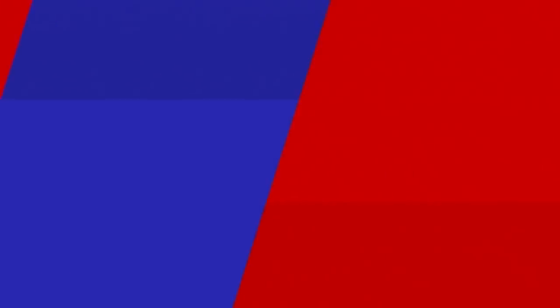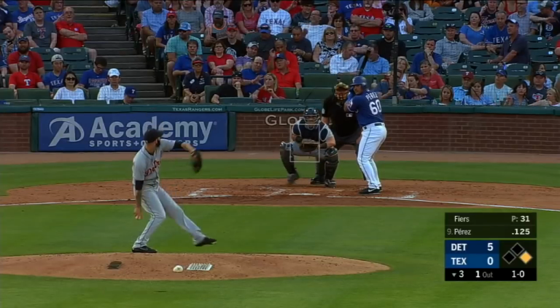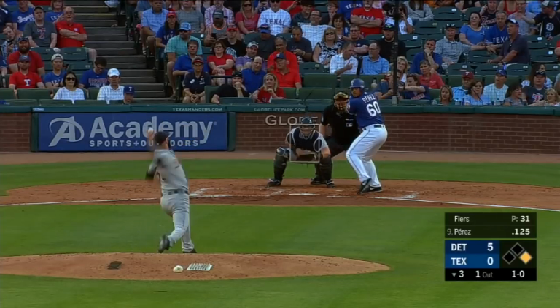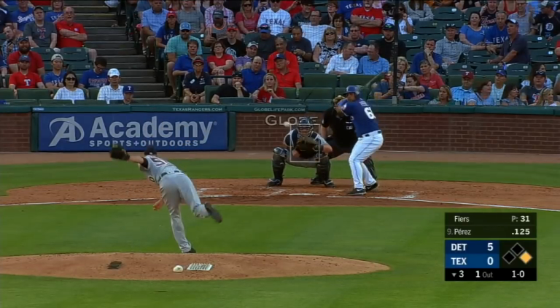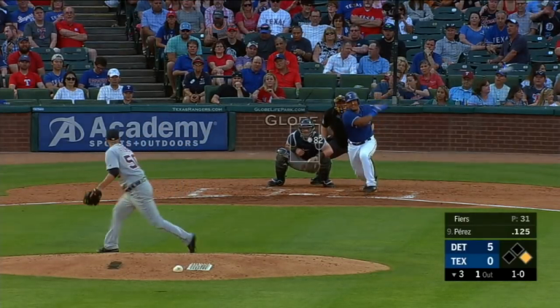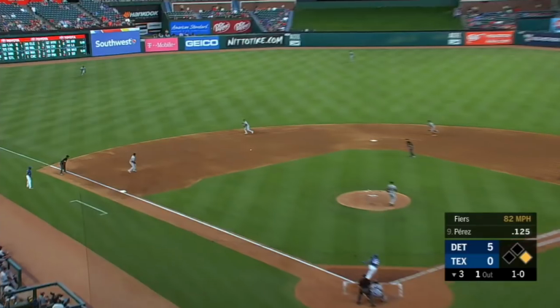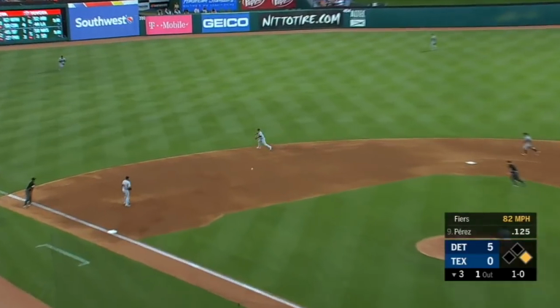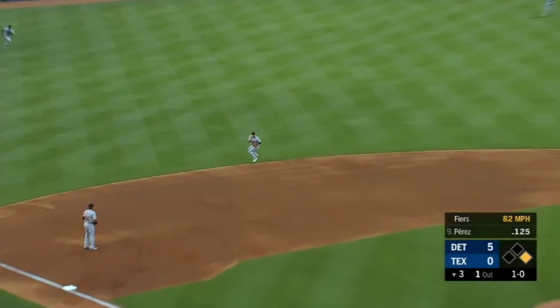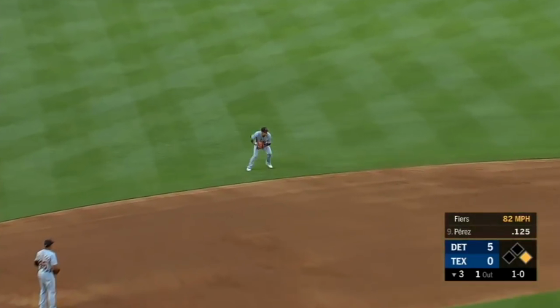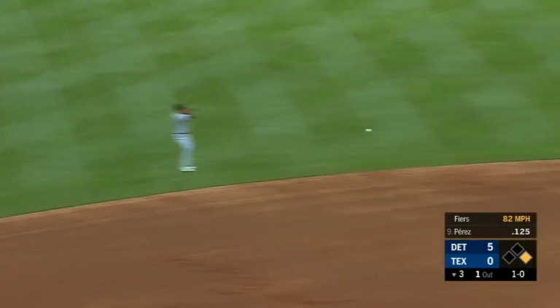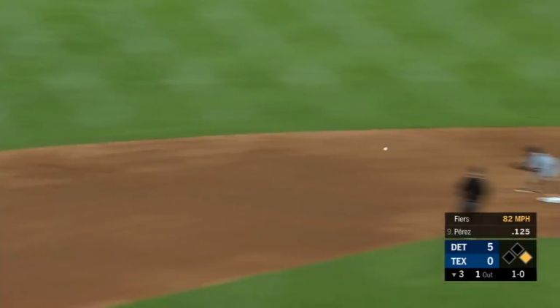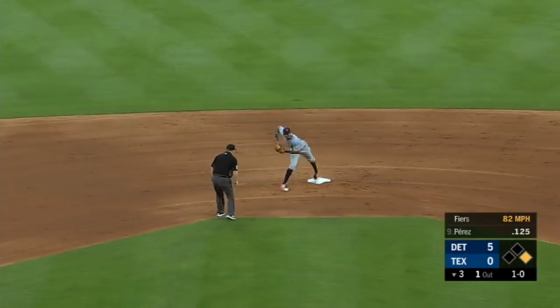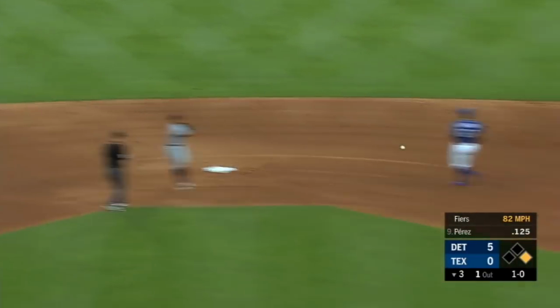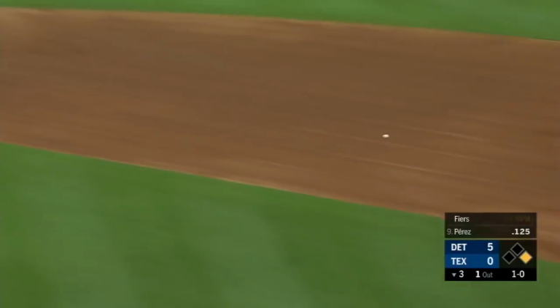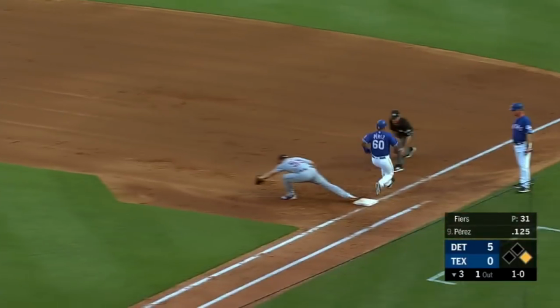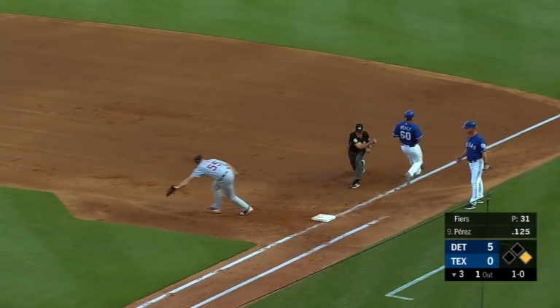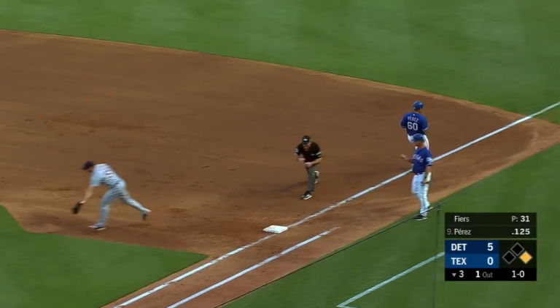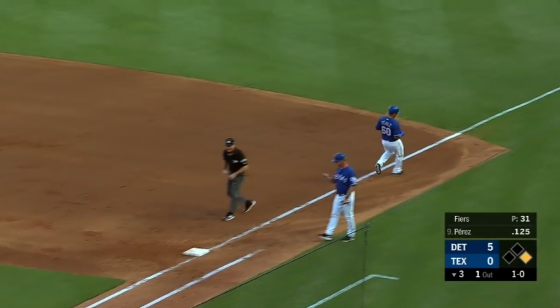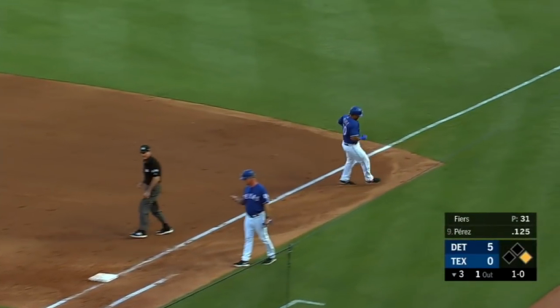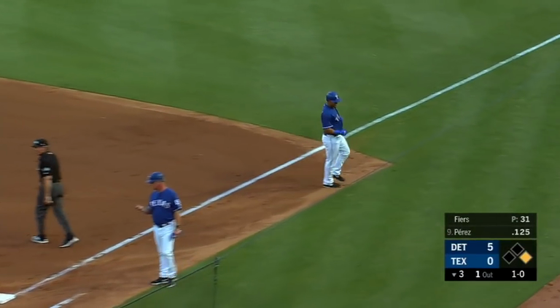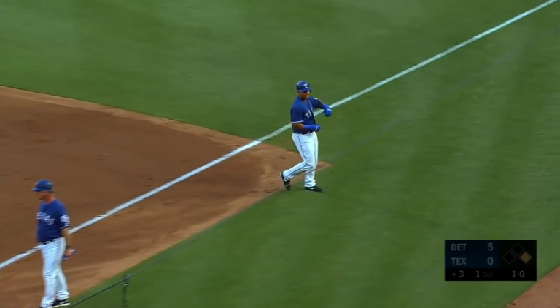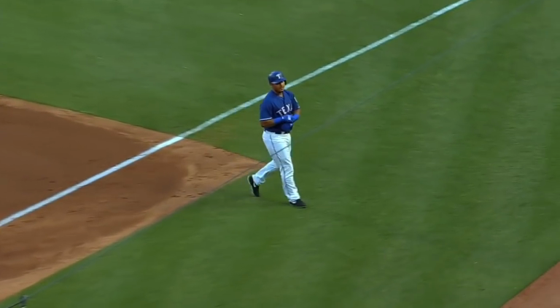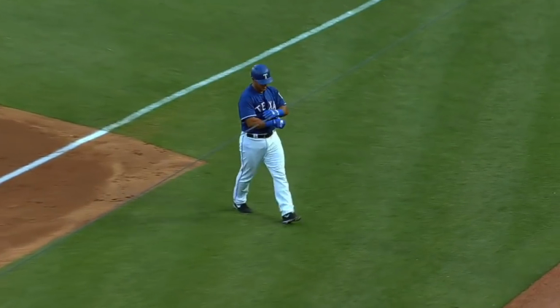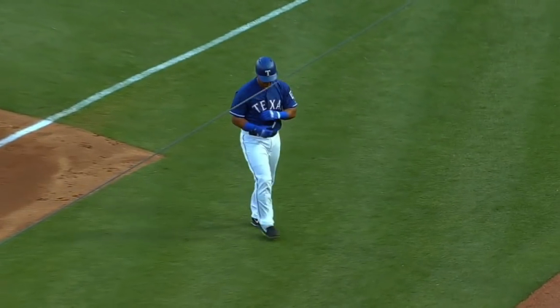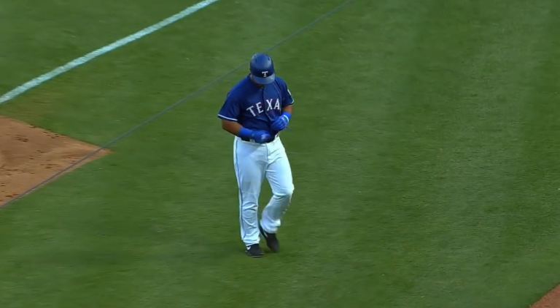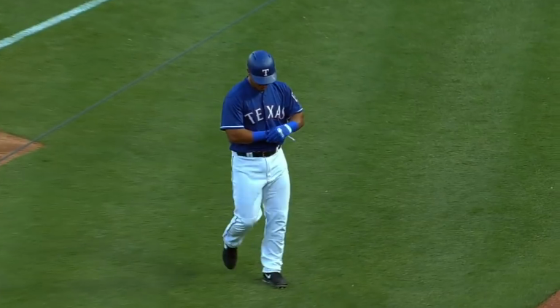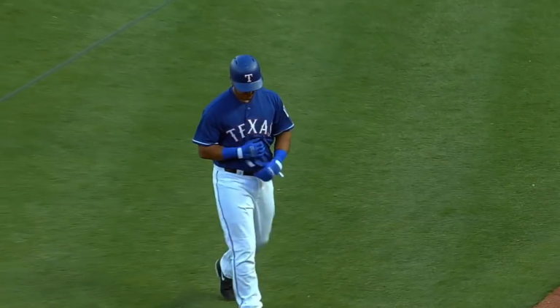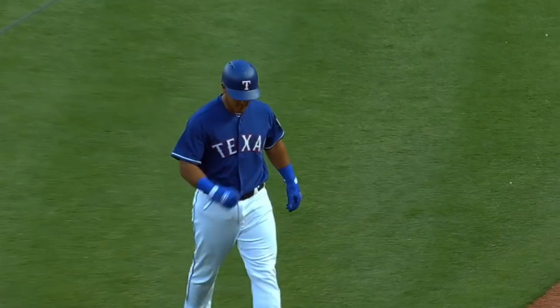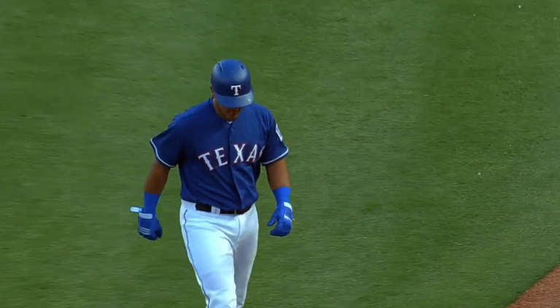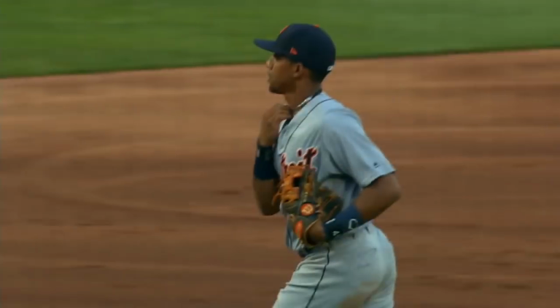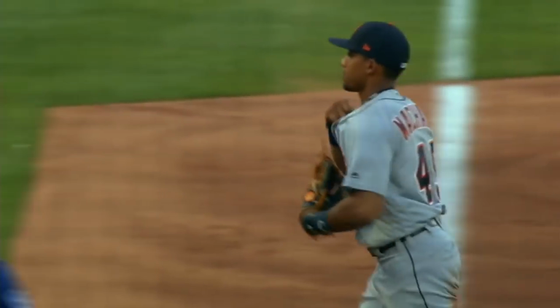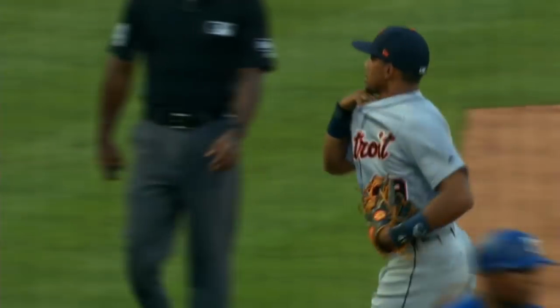I mean, if he gets that cleanly, that's got to be pretty routine. Bouncer to short, second to first — ooh, close one at first, but Perez nipped him at the wire, and the double play ends the inning.